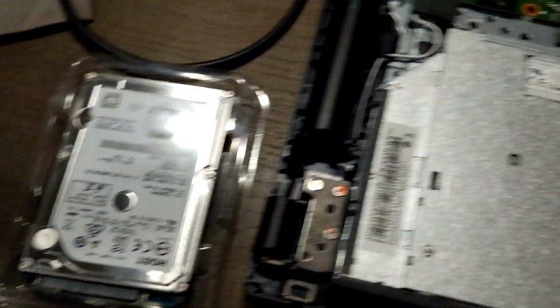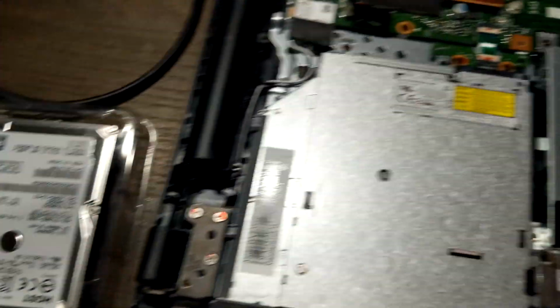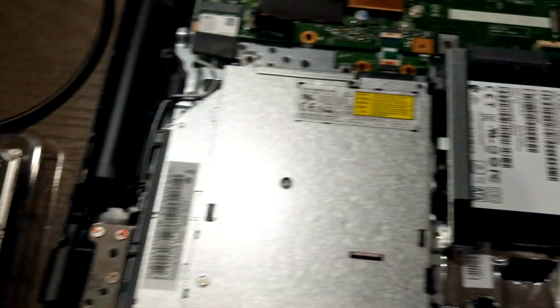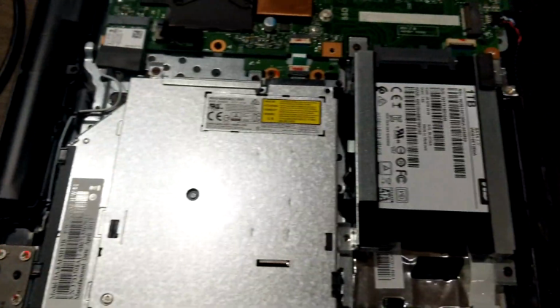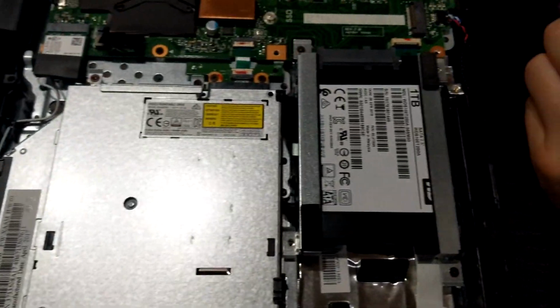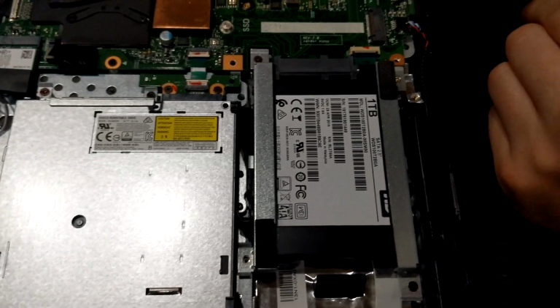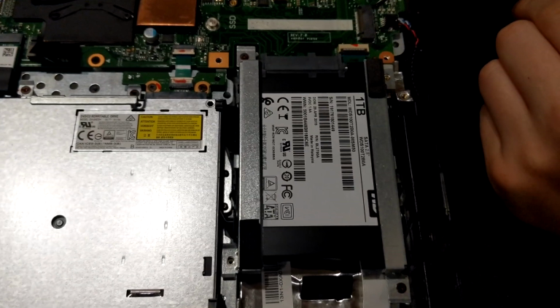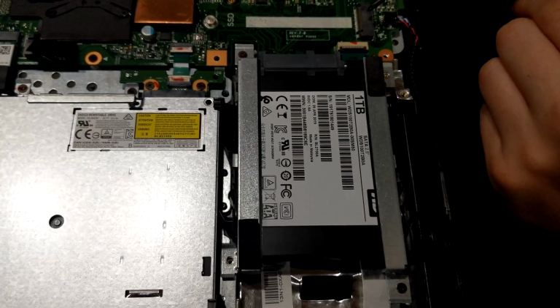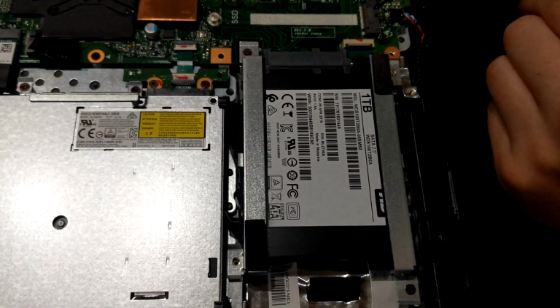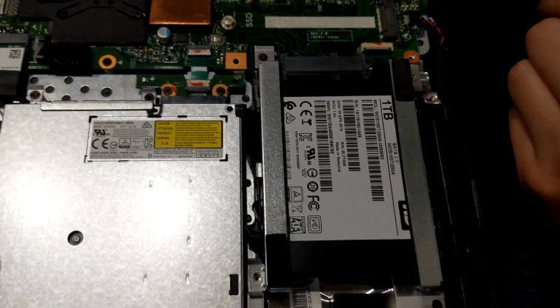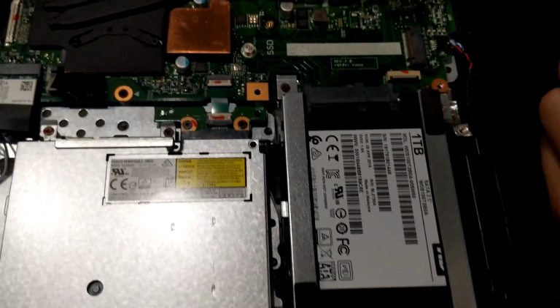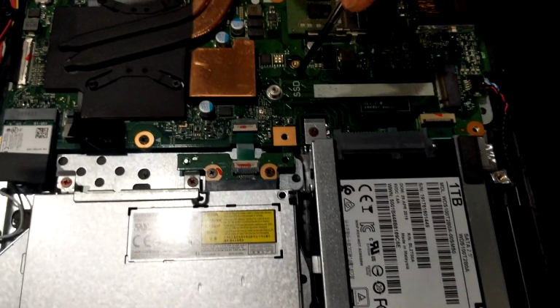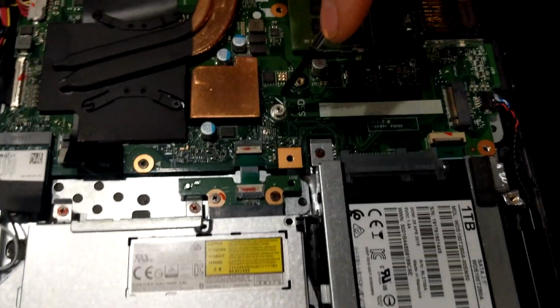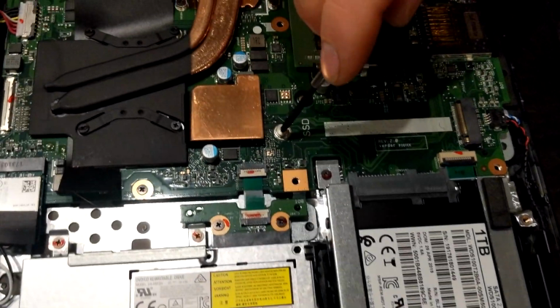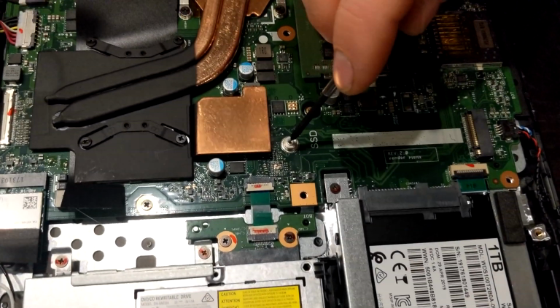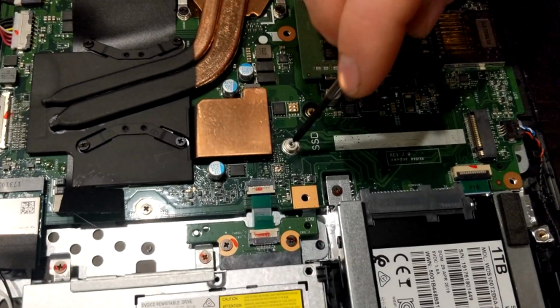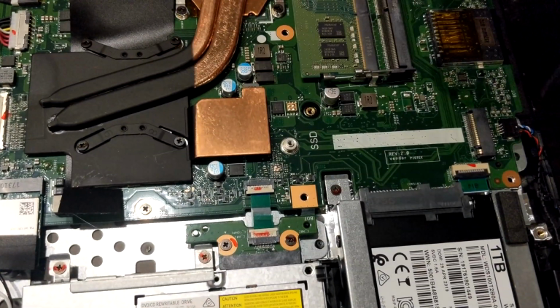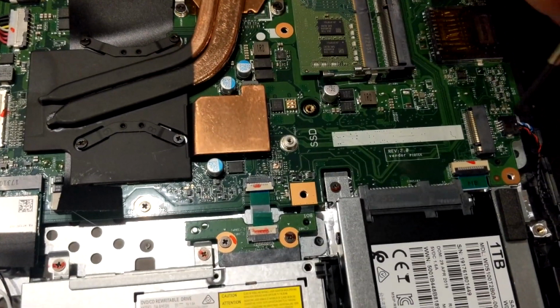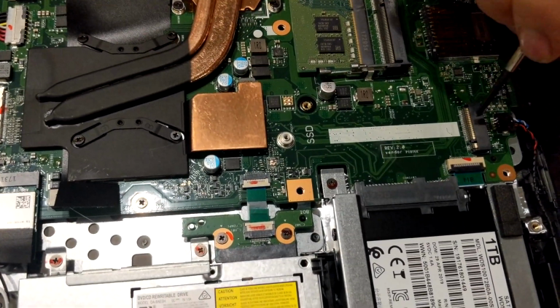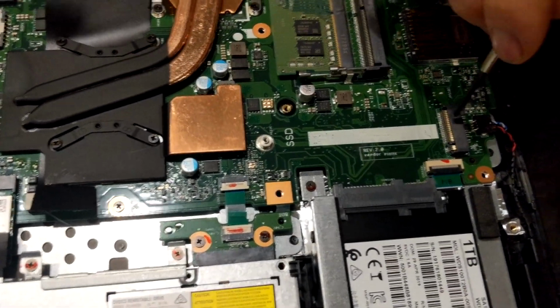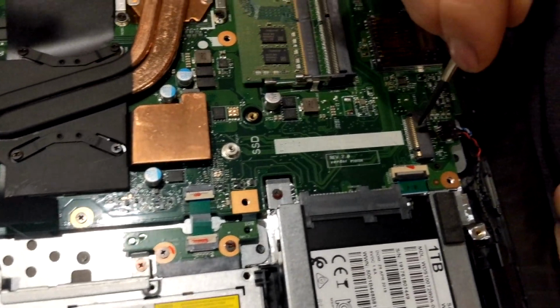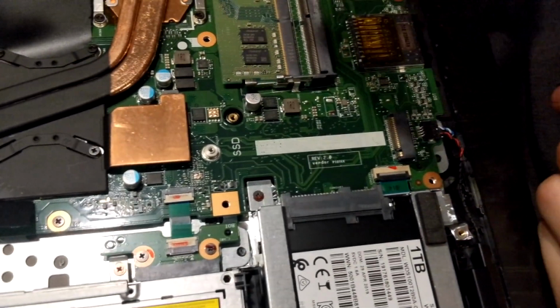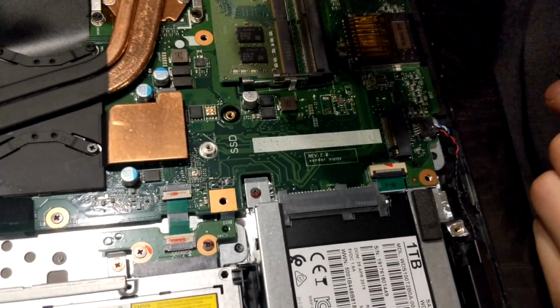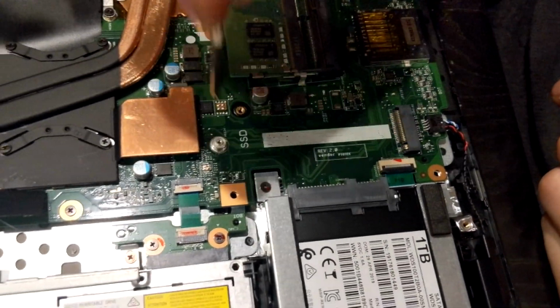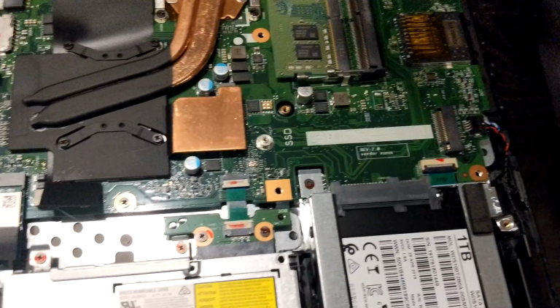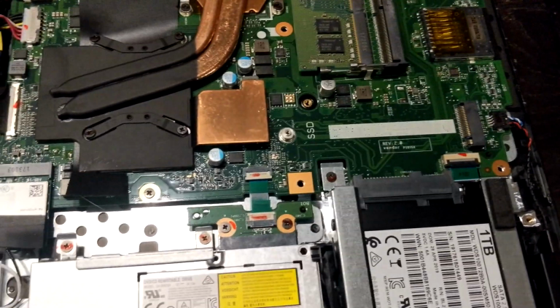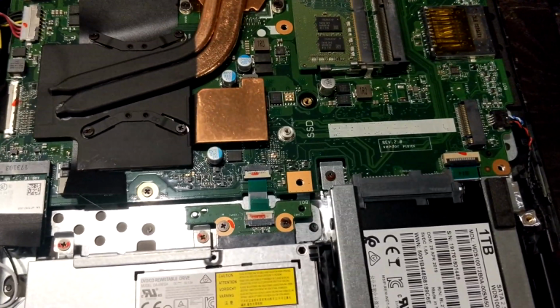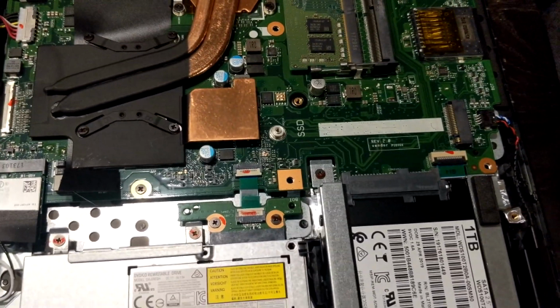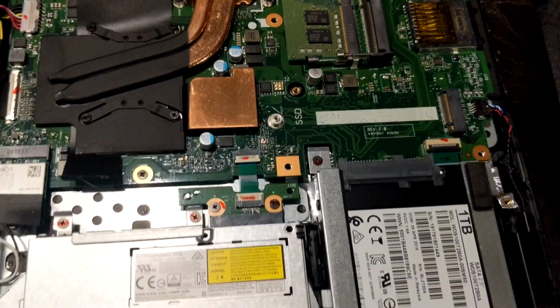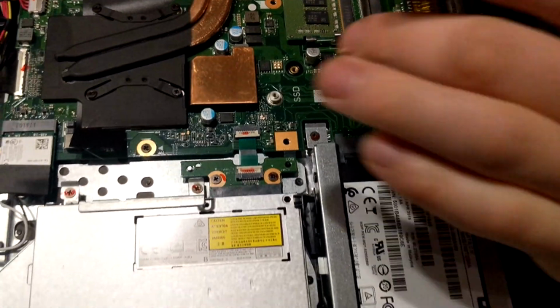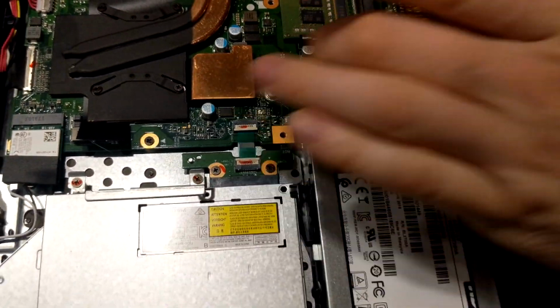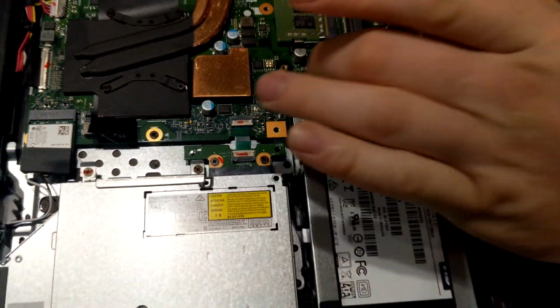You'll see the screw holes right here, so just transfer the plates over from the regular hard drive to an SSD. If you don't want to do that you can do an M.2, but you do have to buy your own screw — so if you're going to buy an M.2 make sure you get the screw as well.